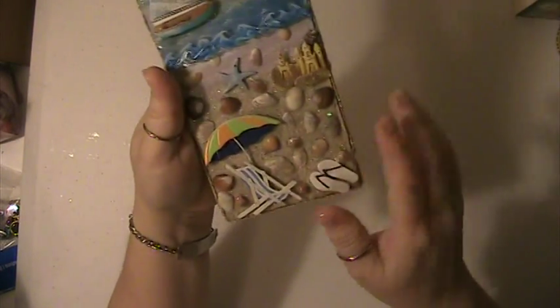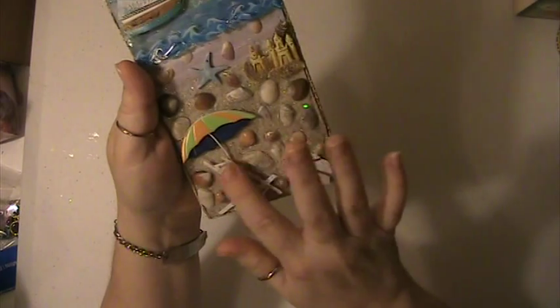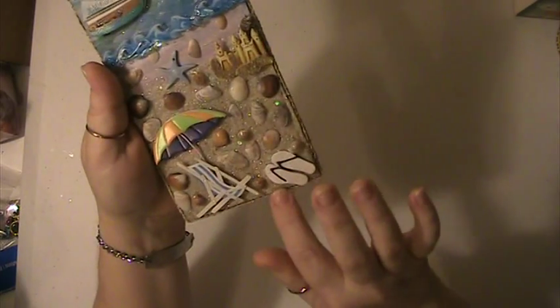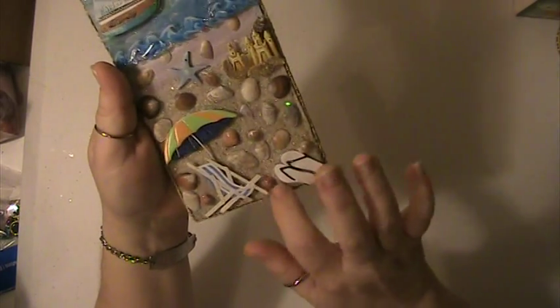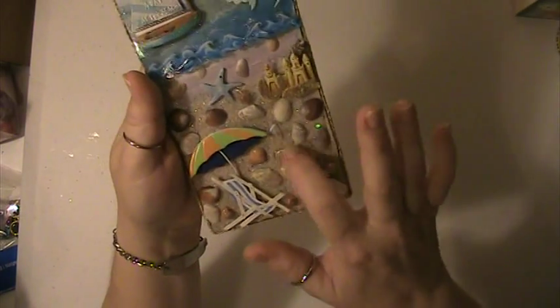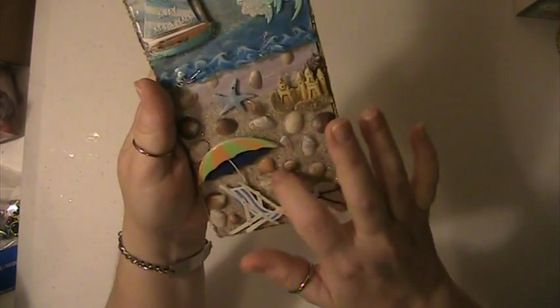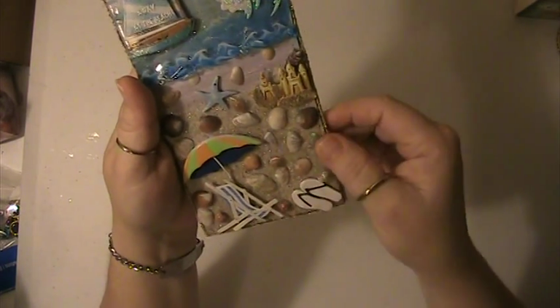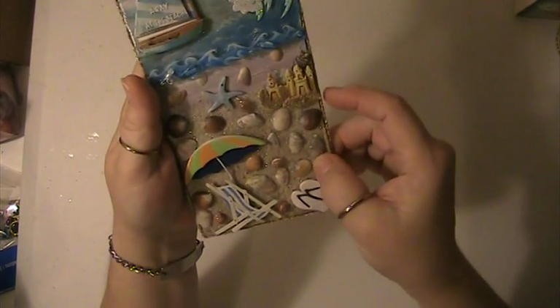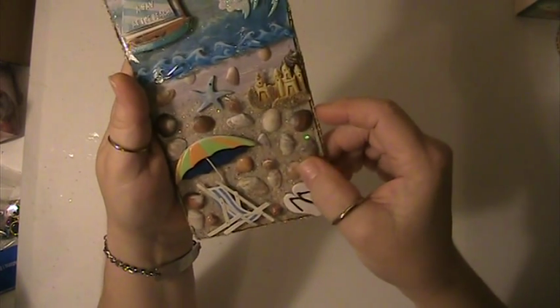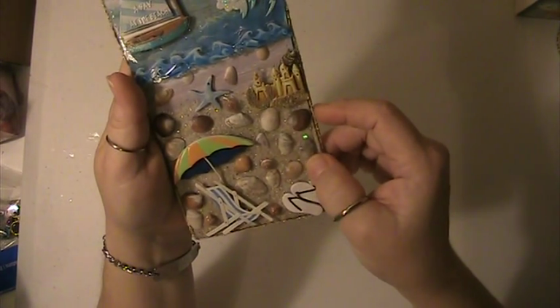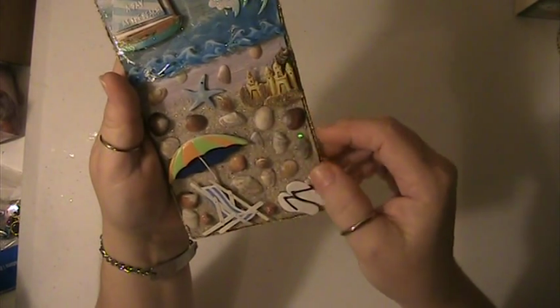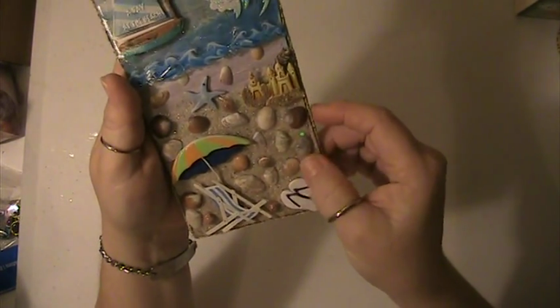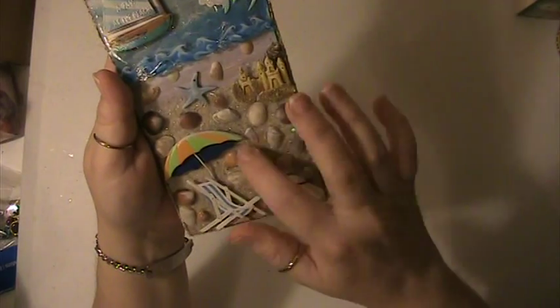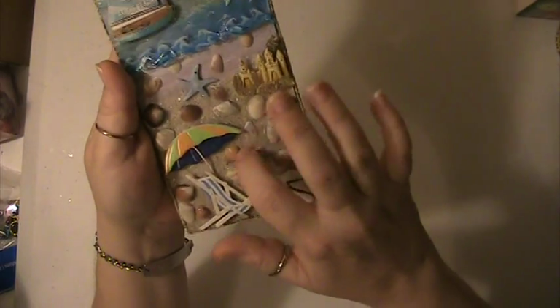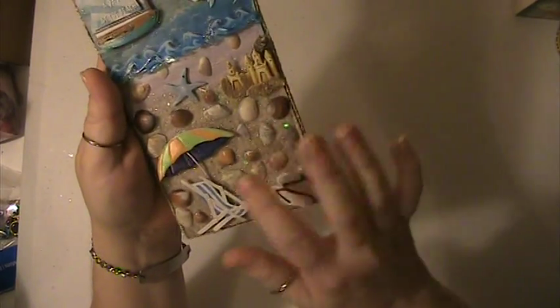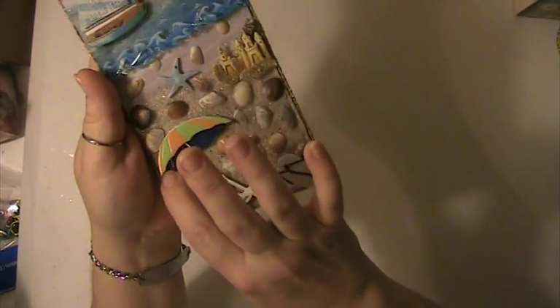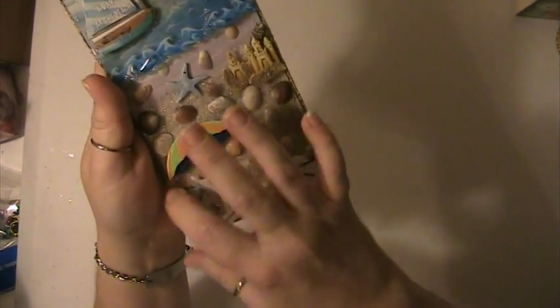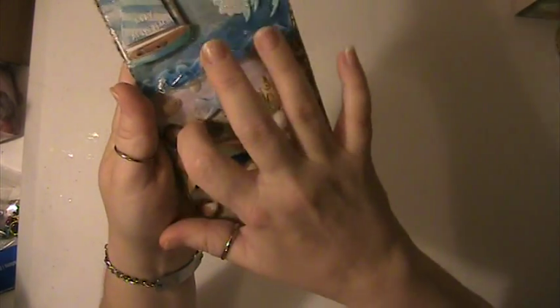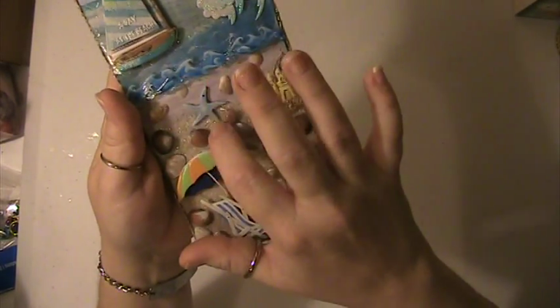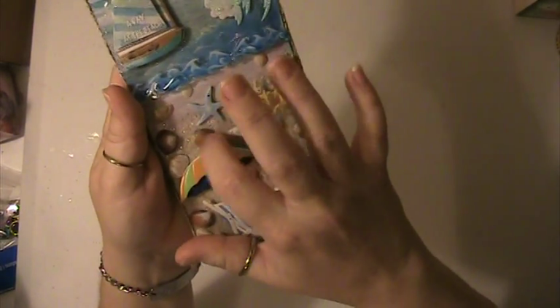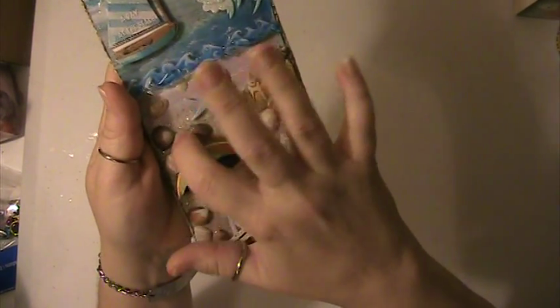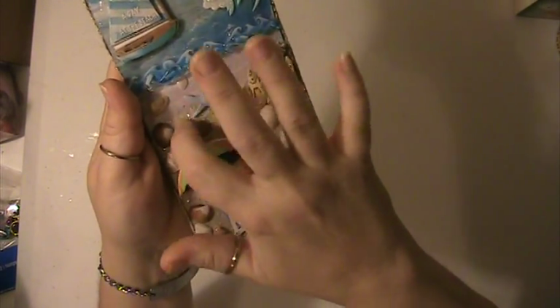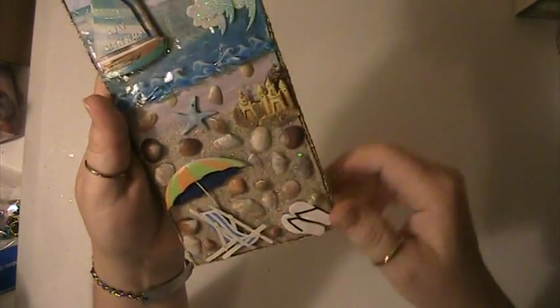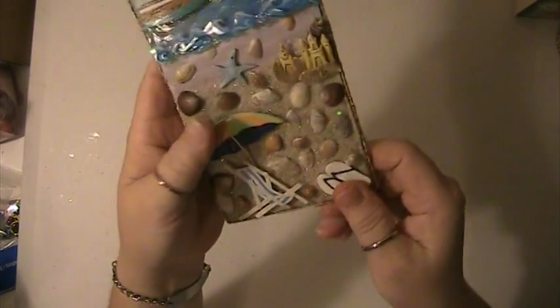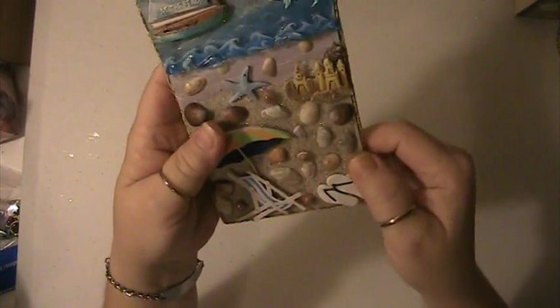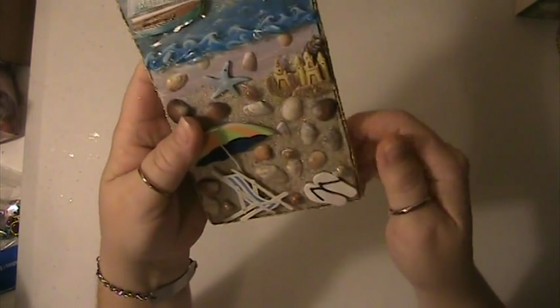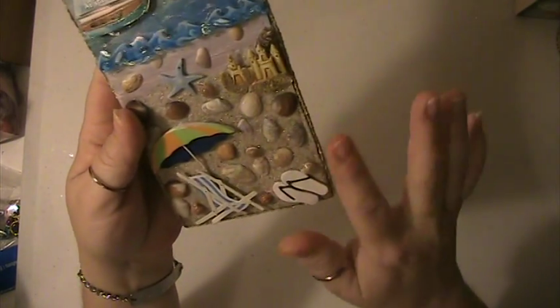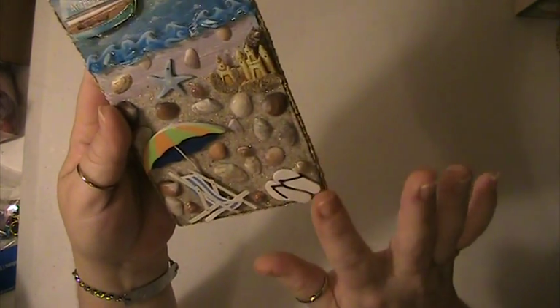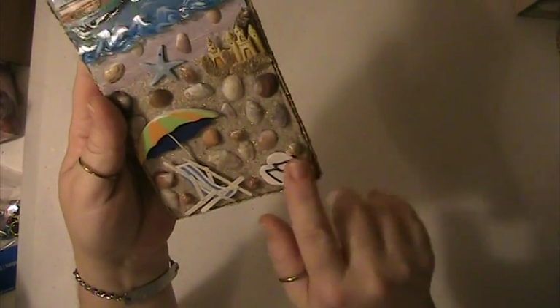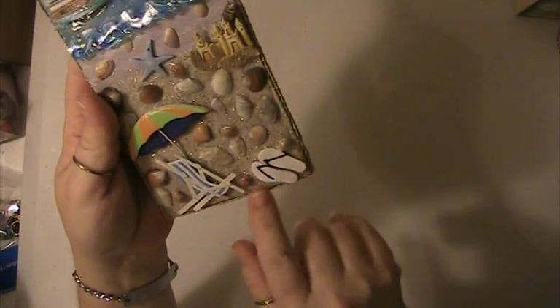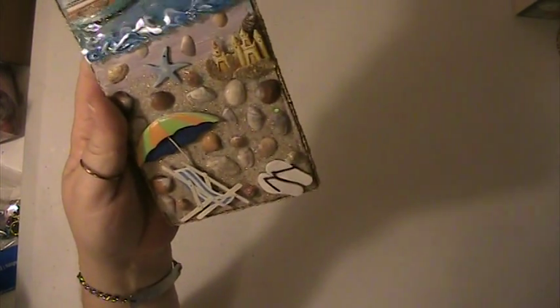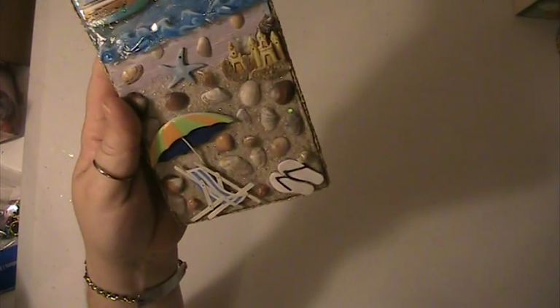Down here I put on some sand and I sealed this off with some matte Modge Podge, and it doesn't take away anything from it. You can still feel the texture of the sand and everything. And I did mix some glitter in with the sand.